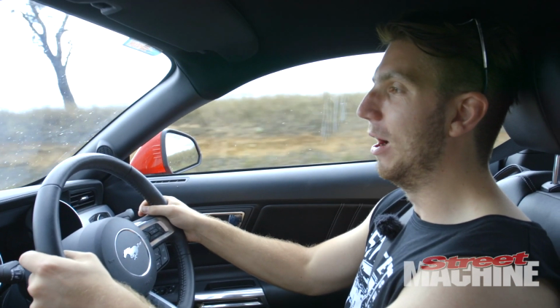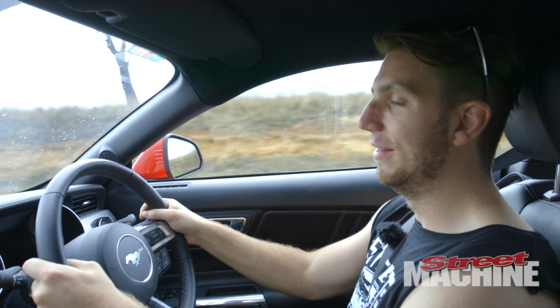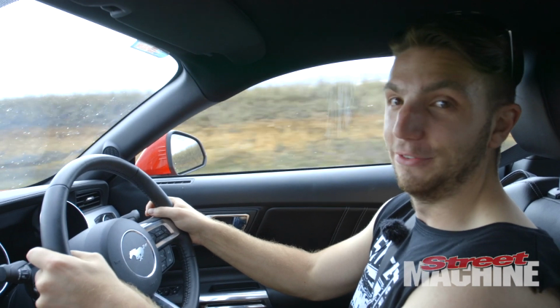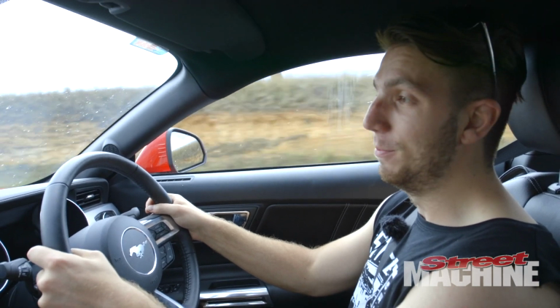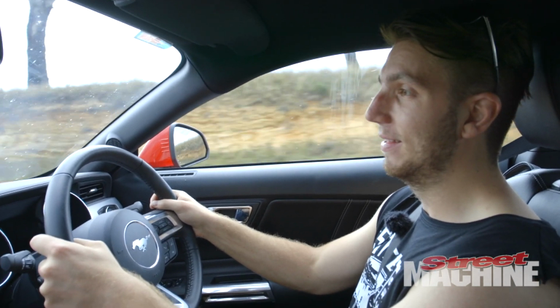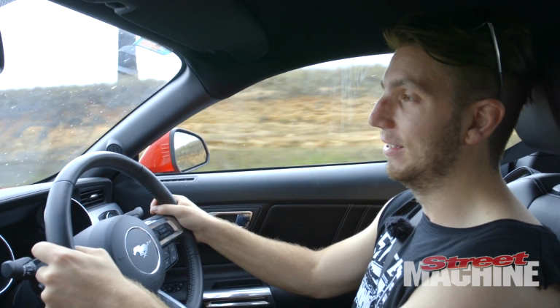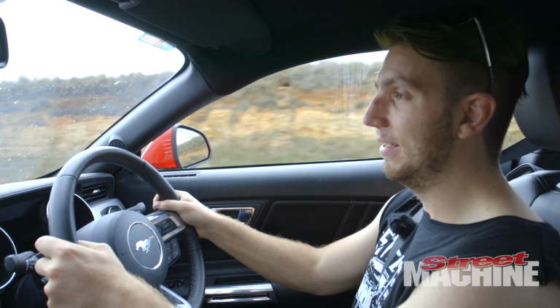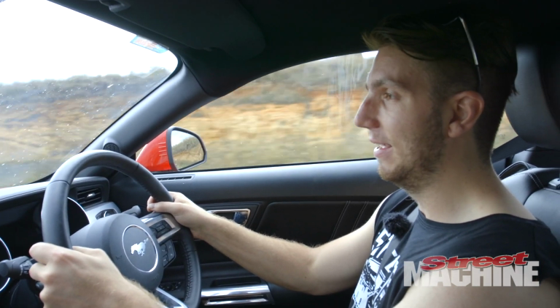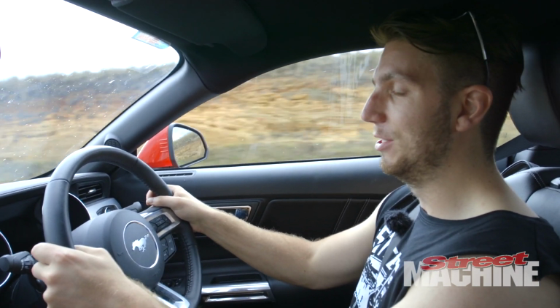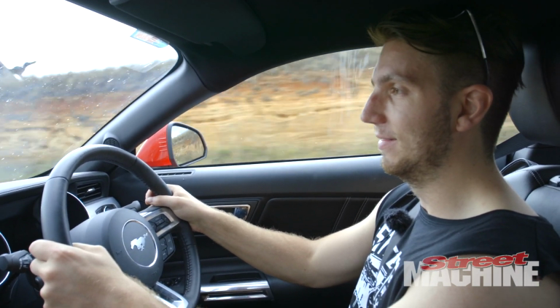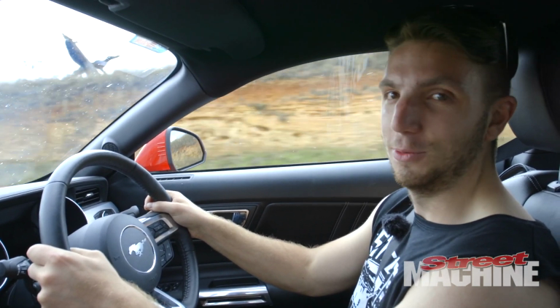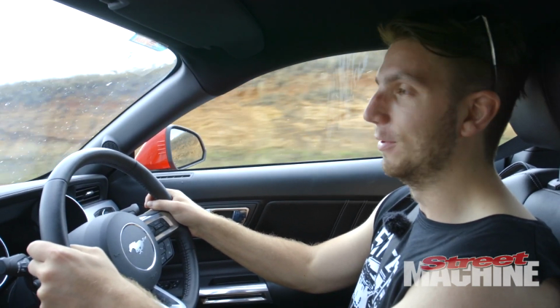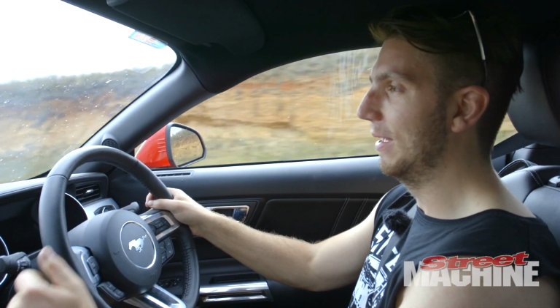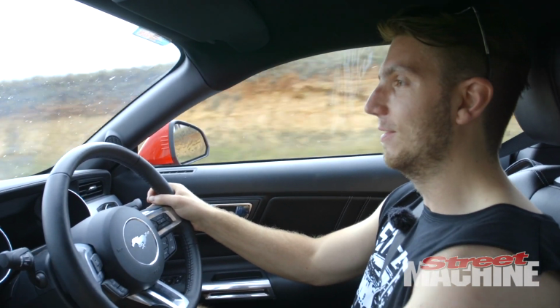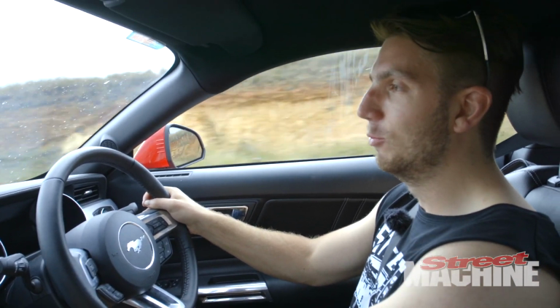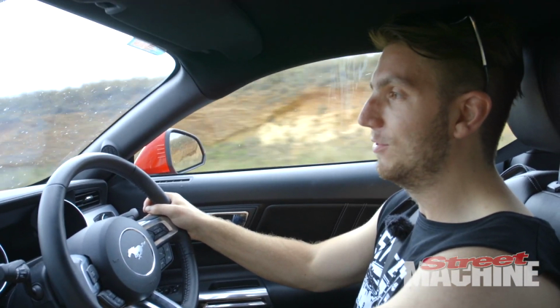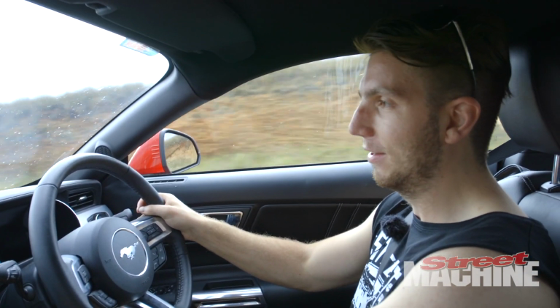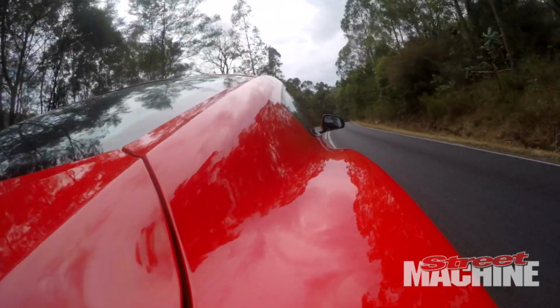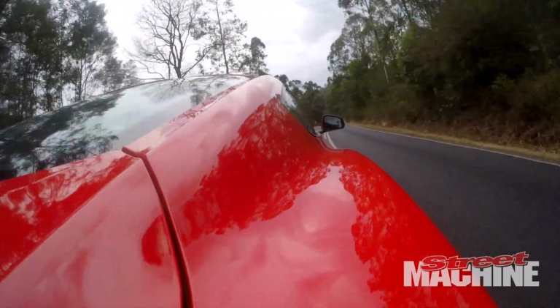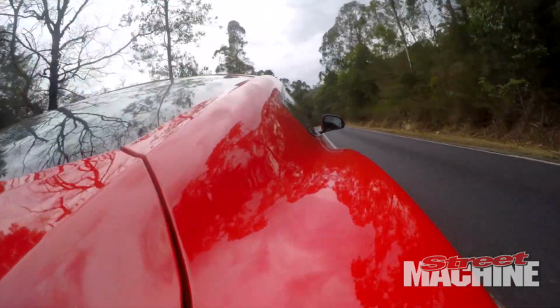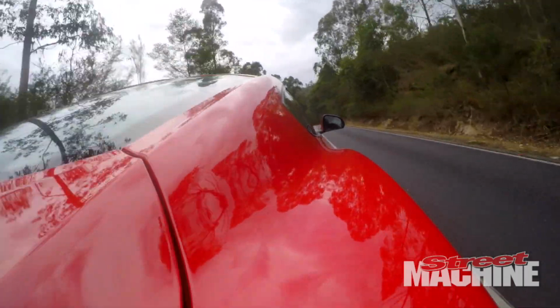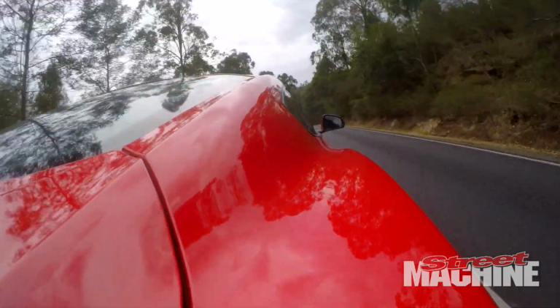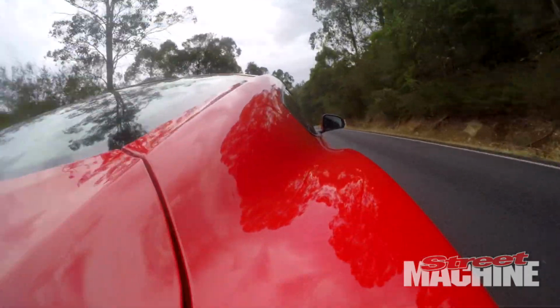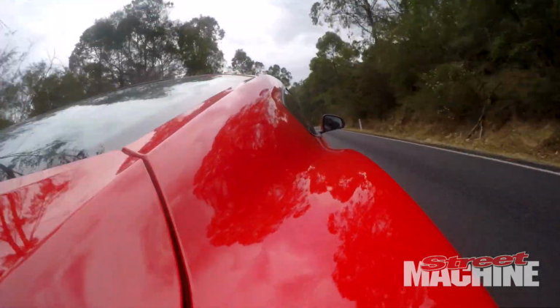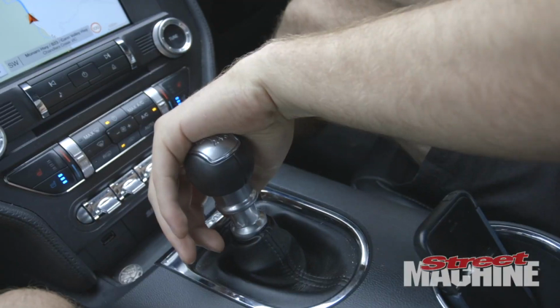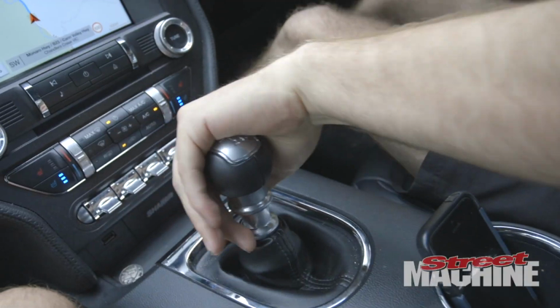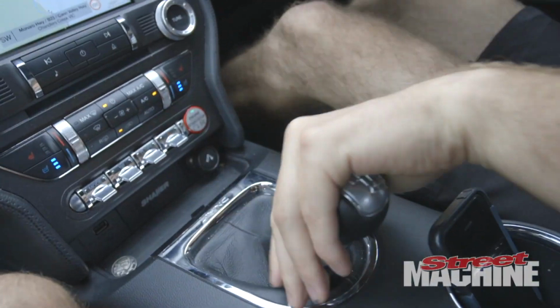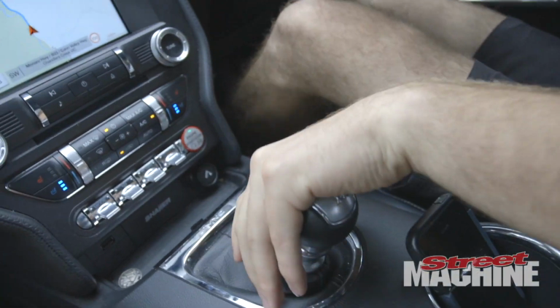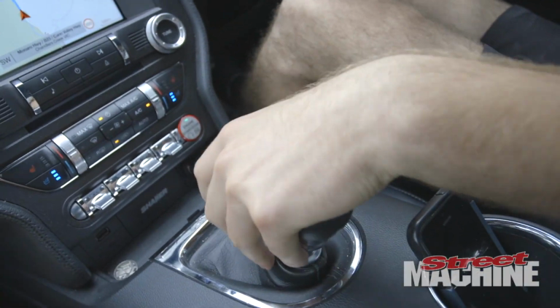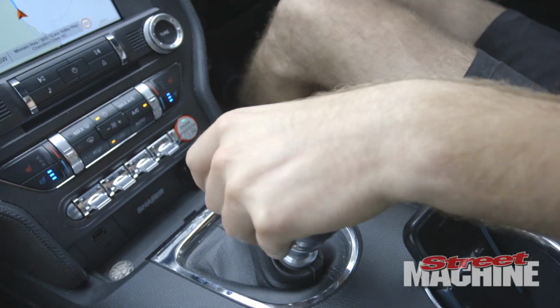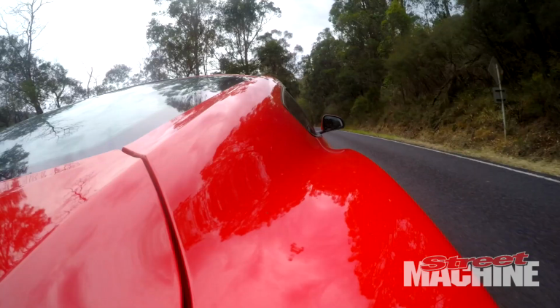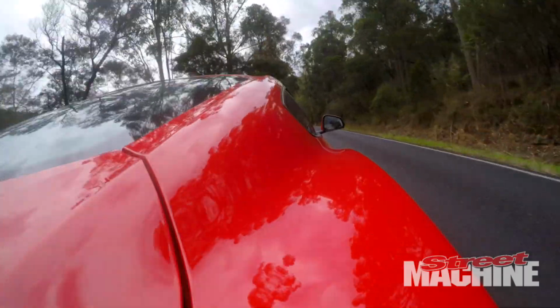I'm in the Ford Mustang GT, which is equally awesome as I will demonstrate. Listen to the sound!